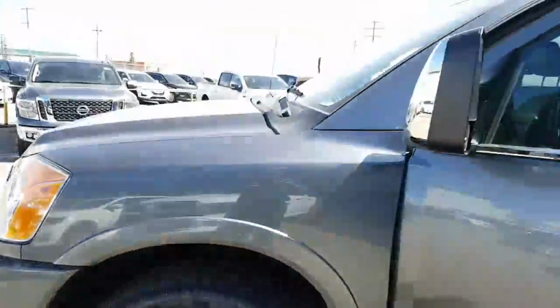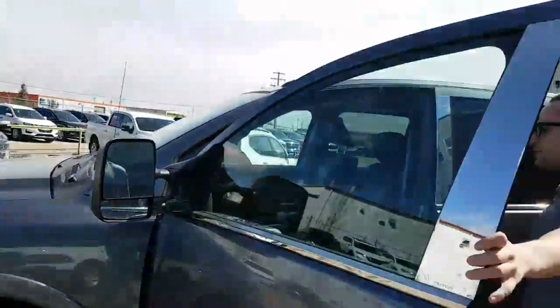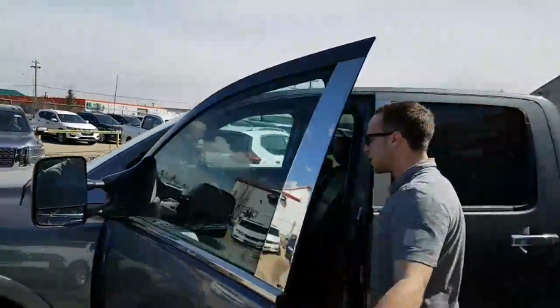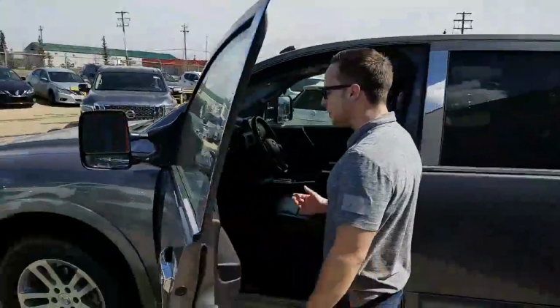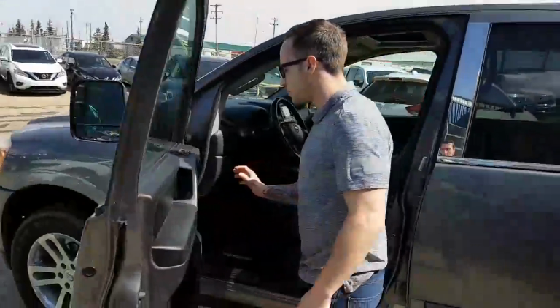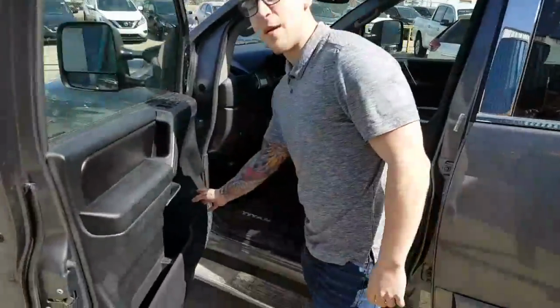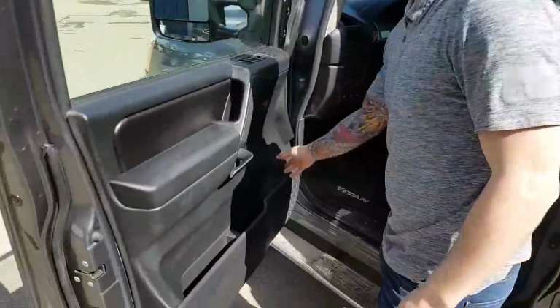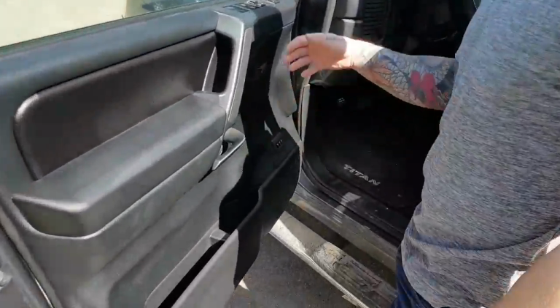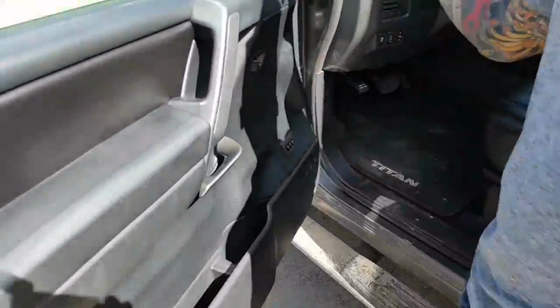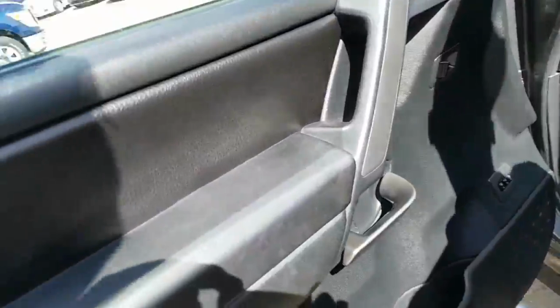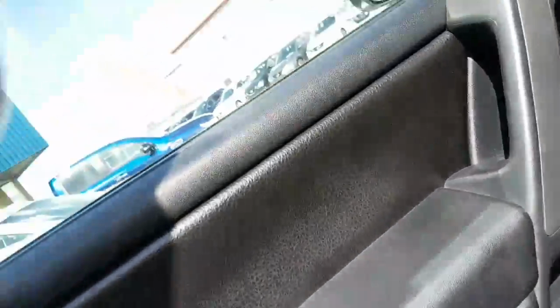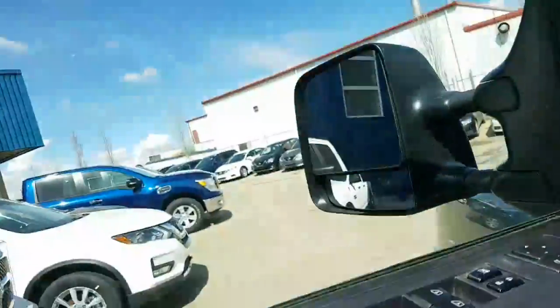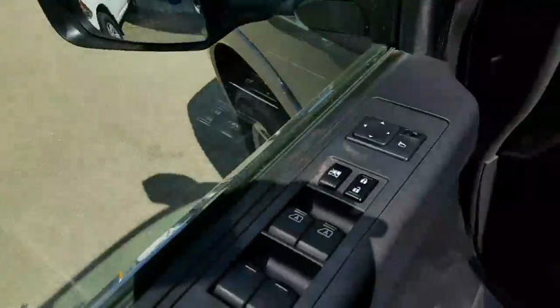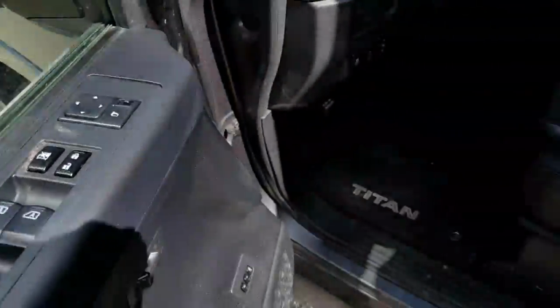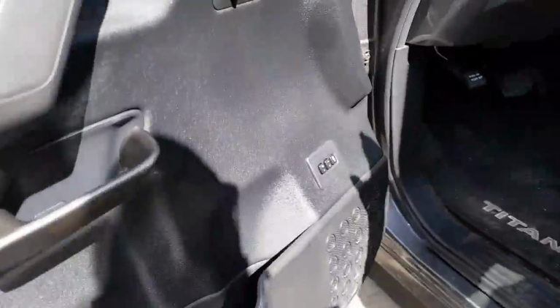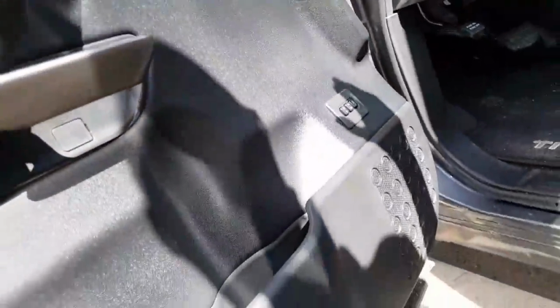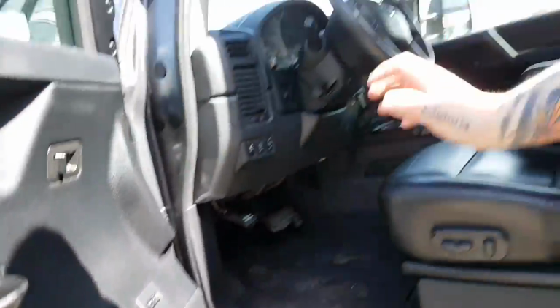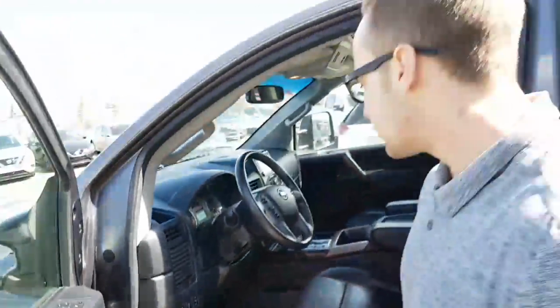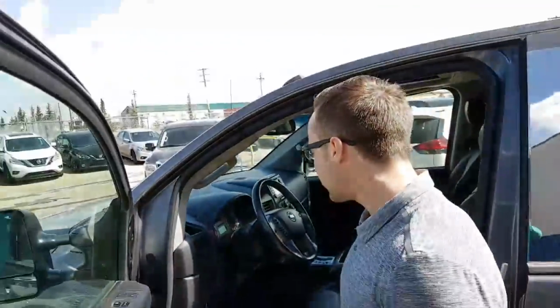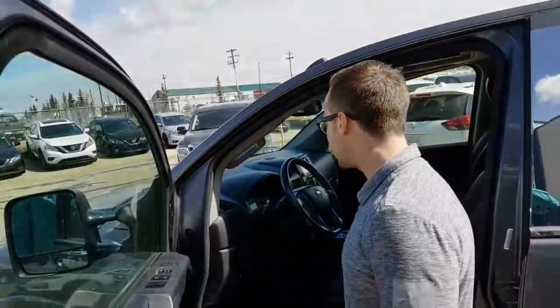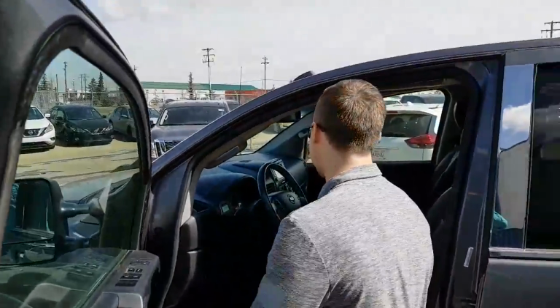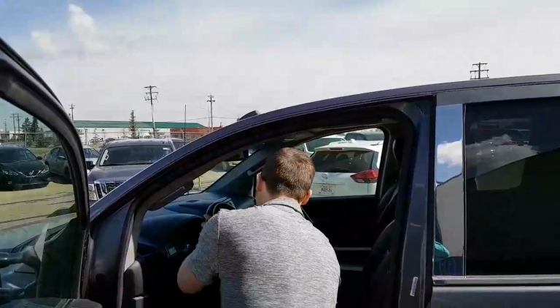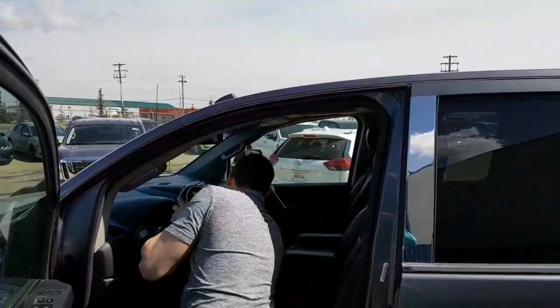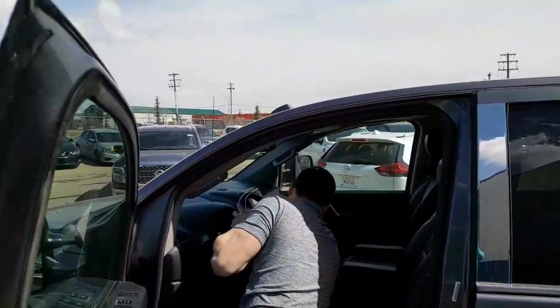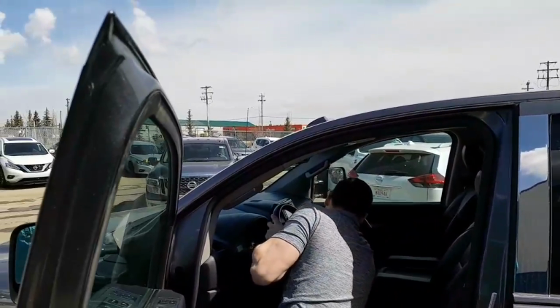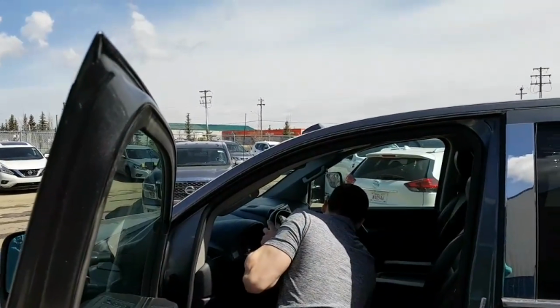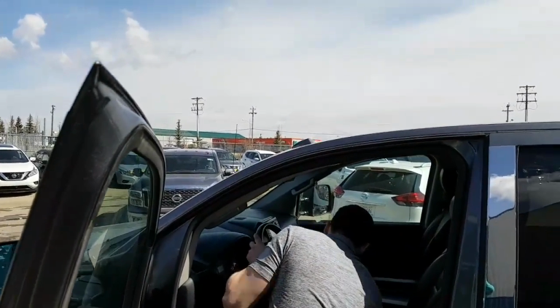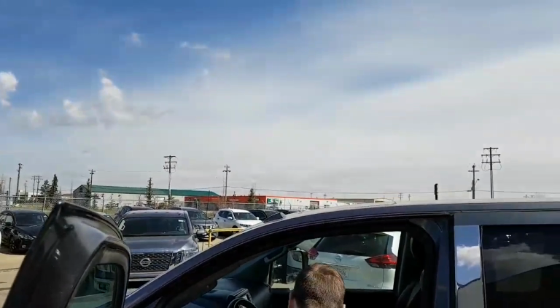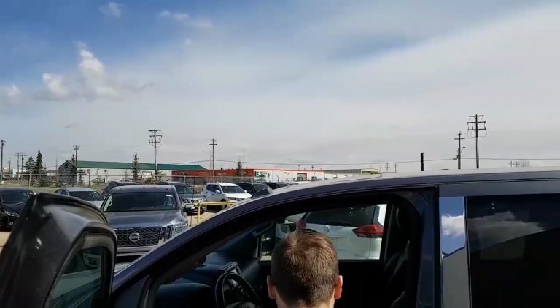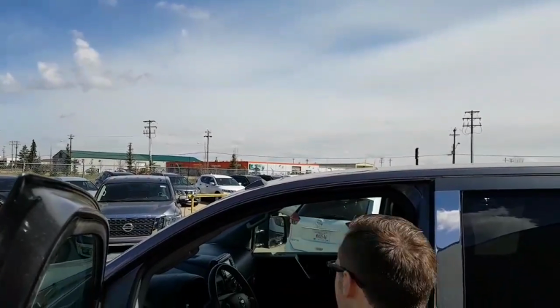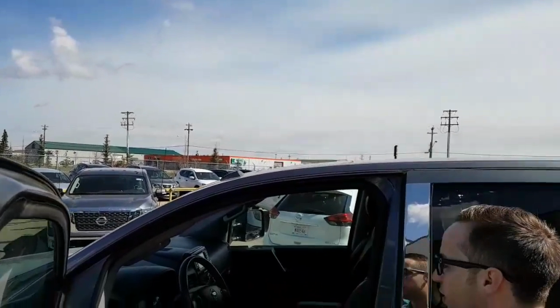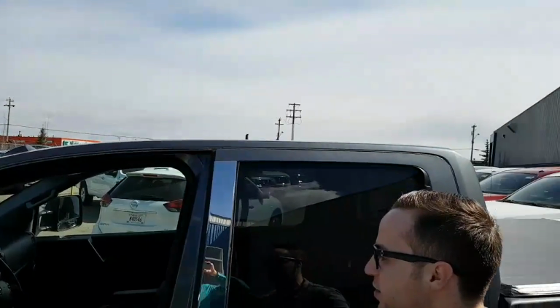You have your adjustable foot pedals and your memory seating. If you or your boyfriend or your friends drive the vehicle, you can always save that sweet spot and never miss it again. You will have heated seats also, with a nice dark leather interior.